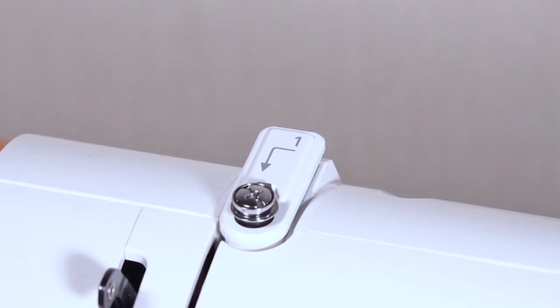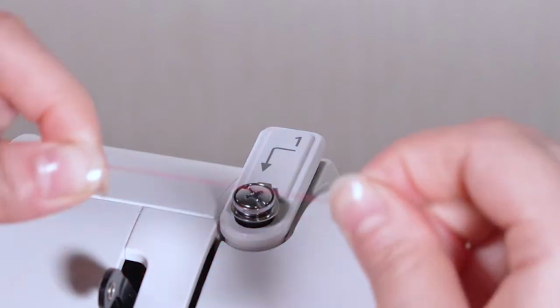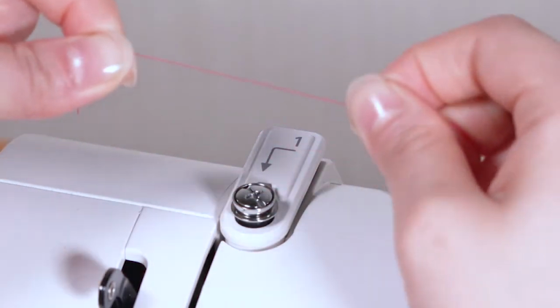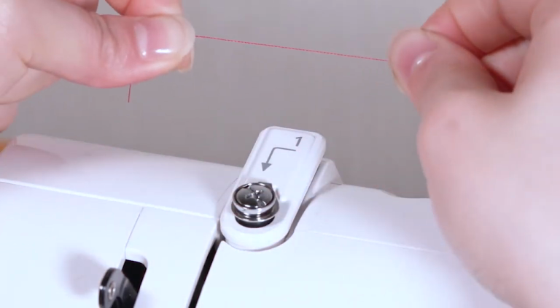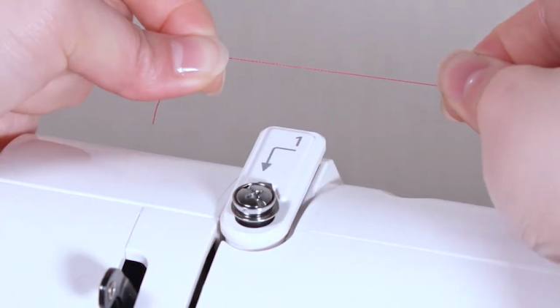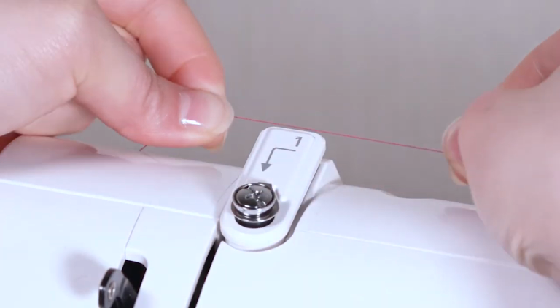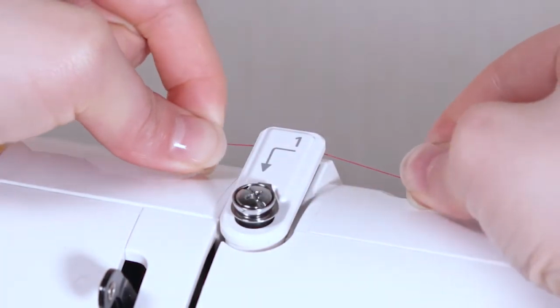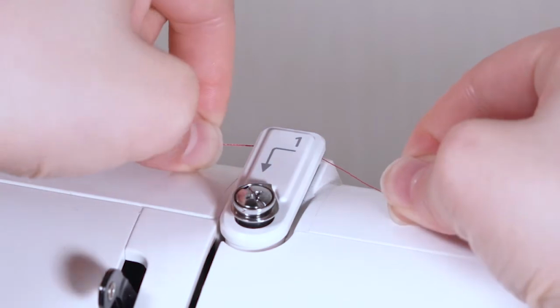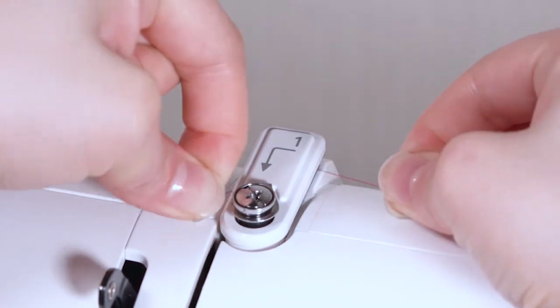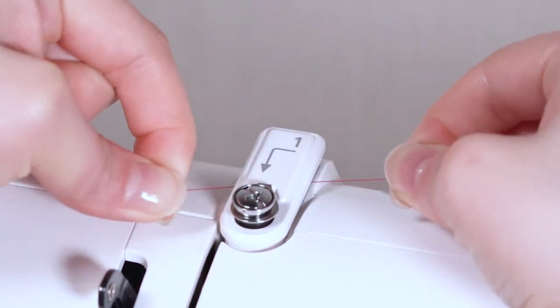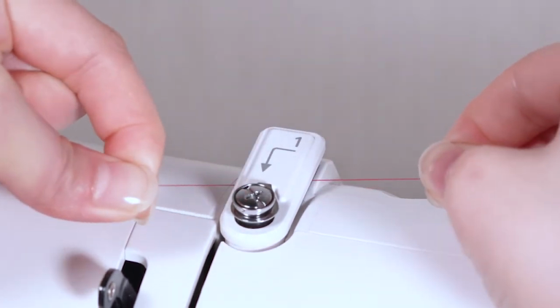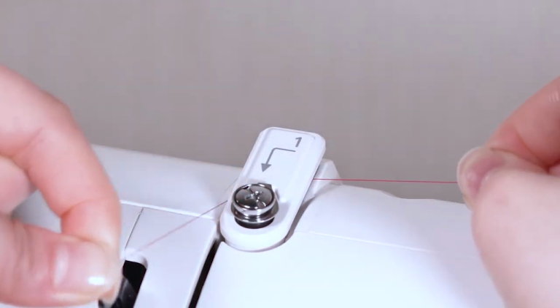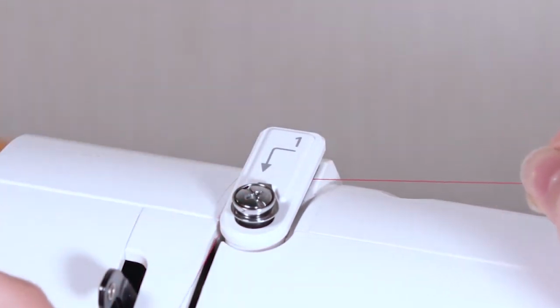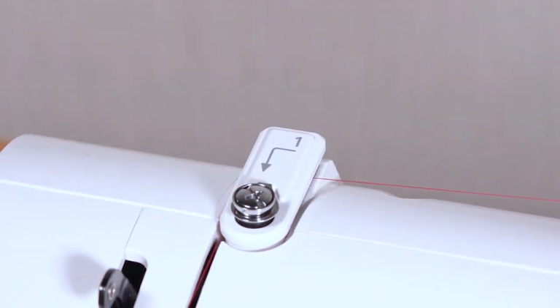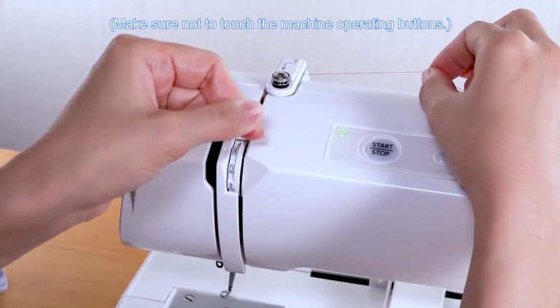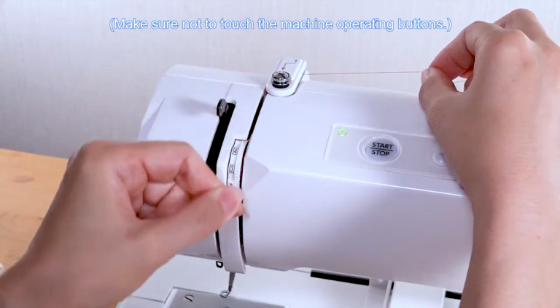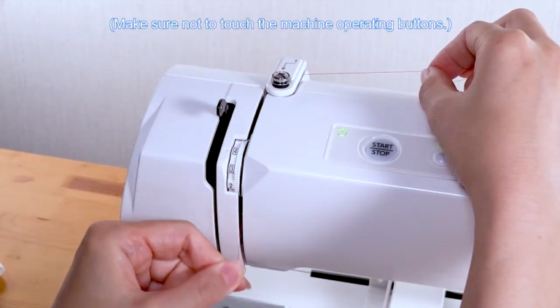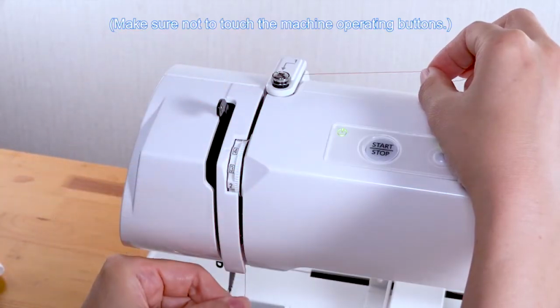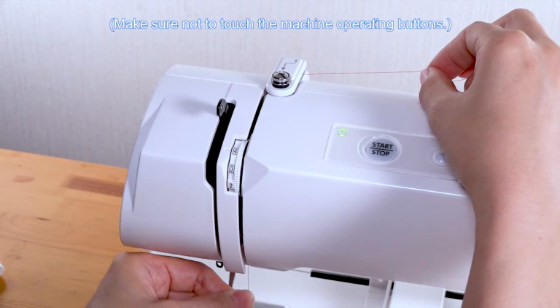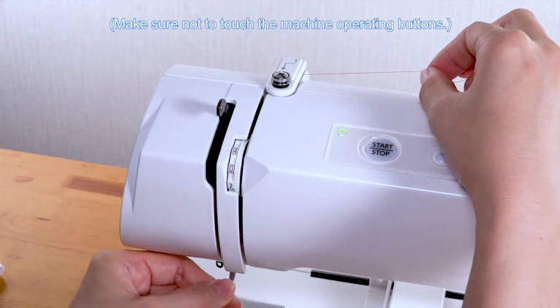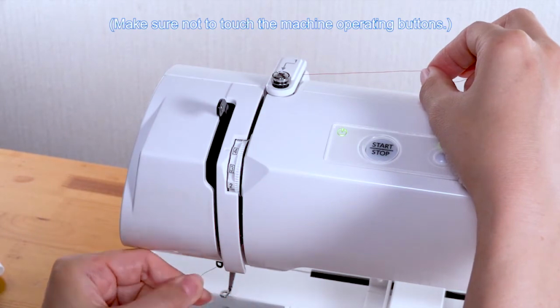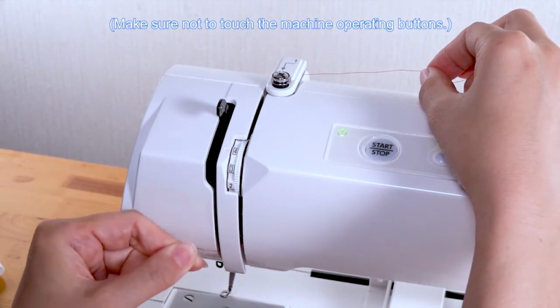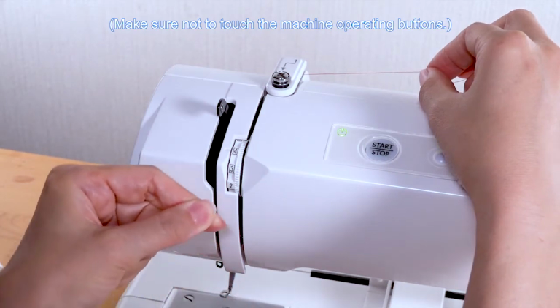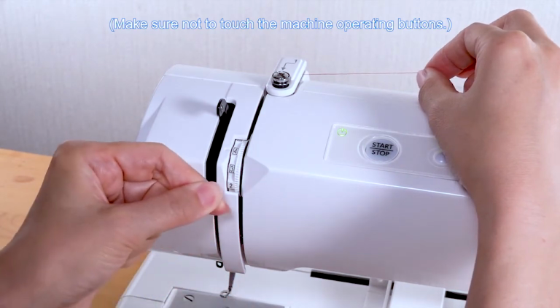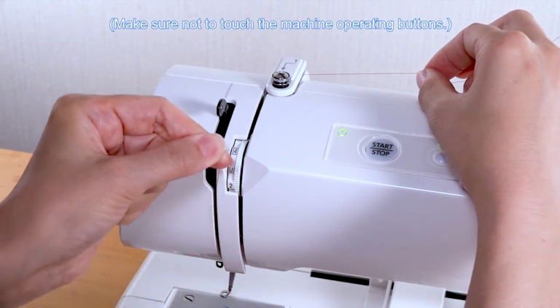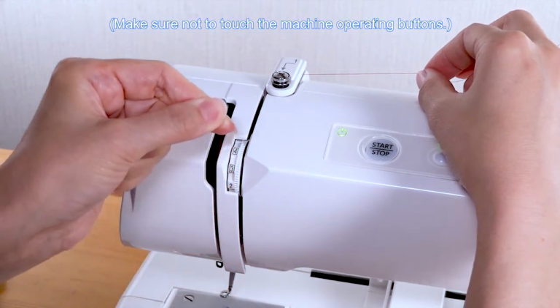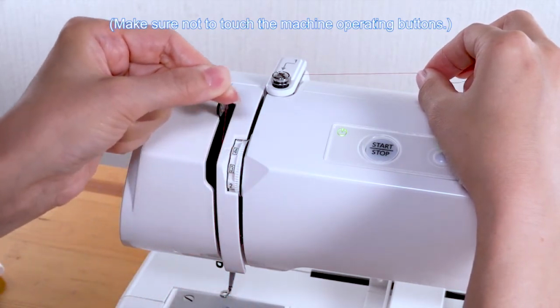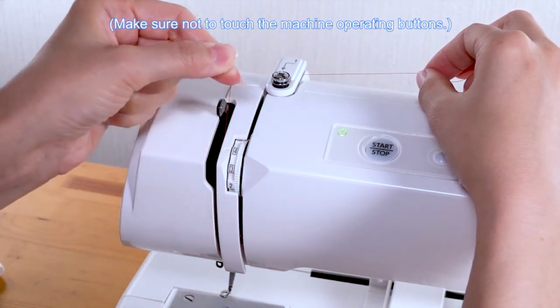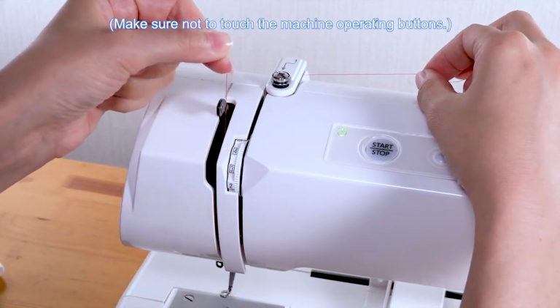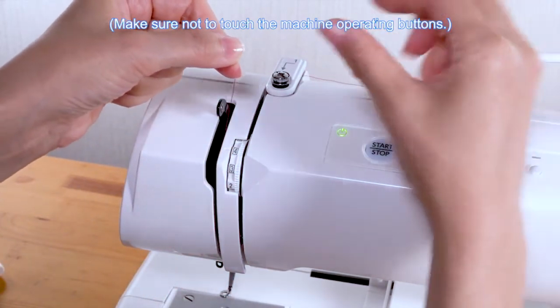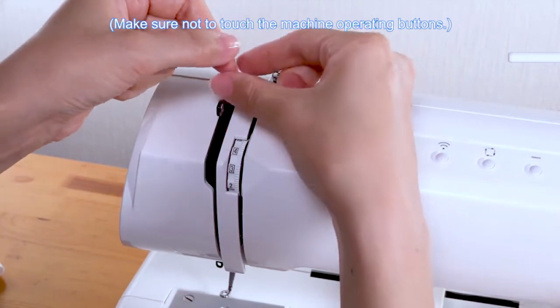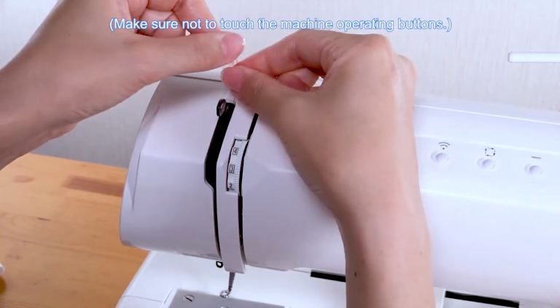Hold the thread with both hands and pass it under the thread guide. While holding the thread at the spool, pull the thread down along the right channel. Pull the thread up around the guide plate and along the left channel.